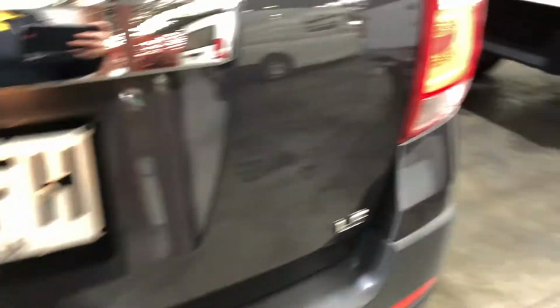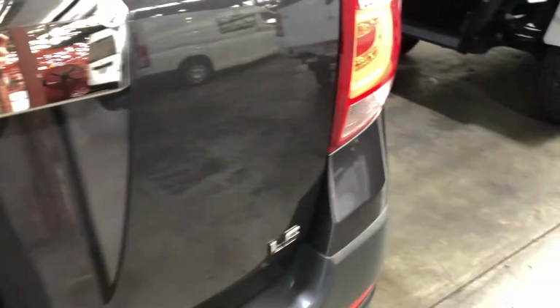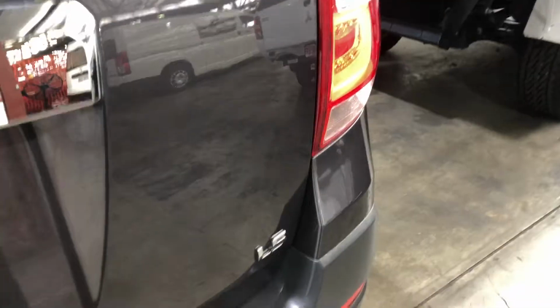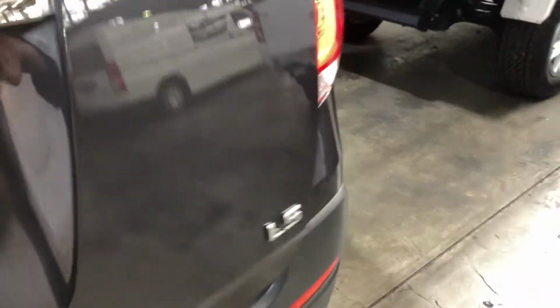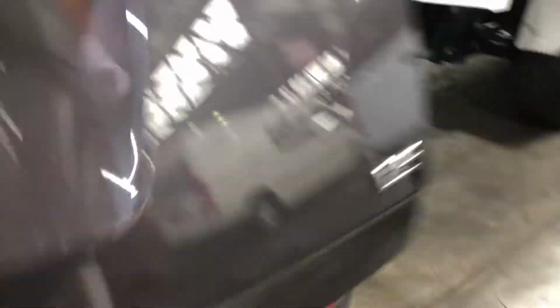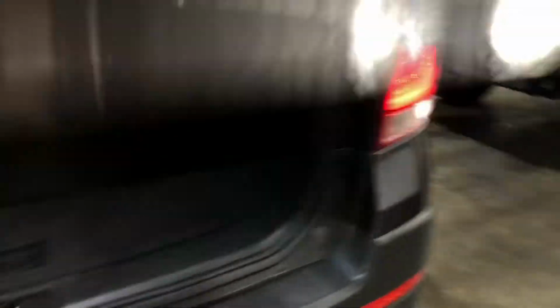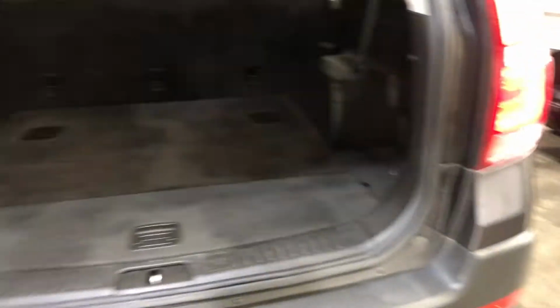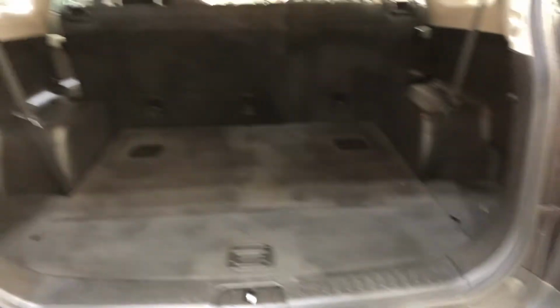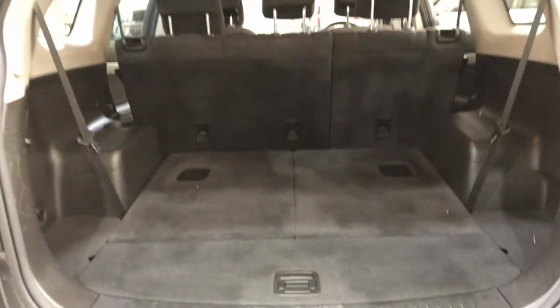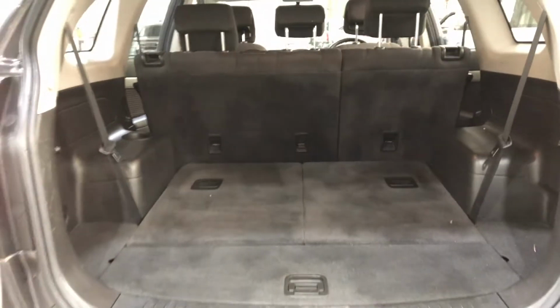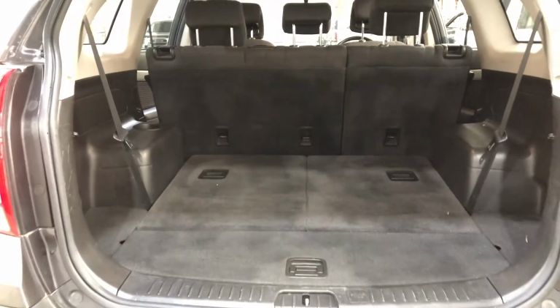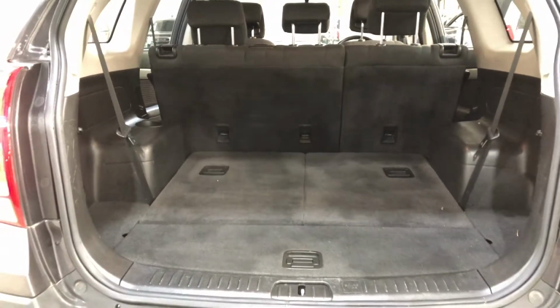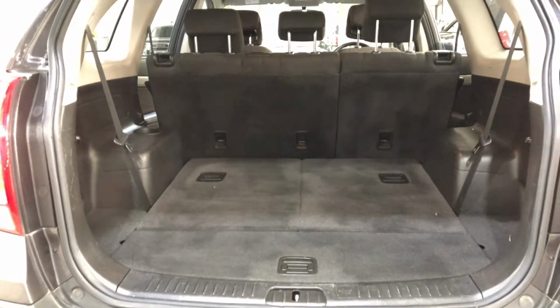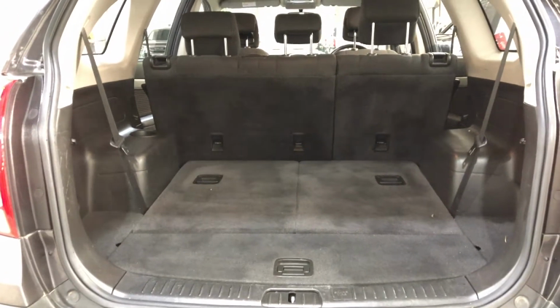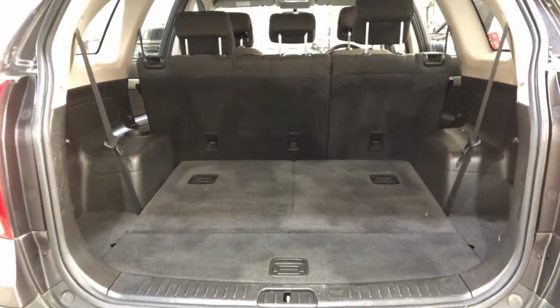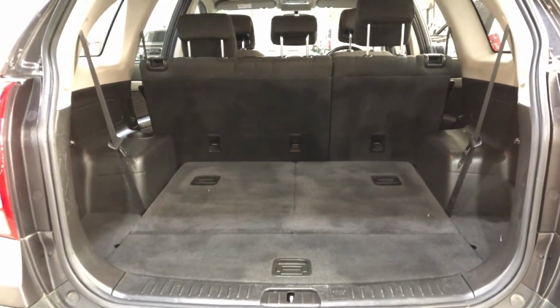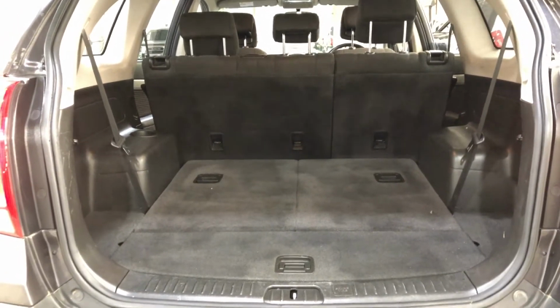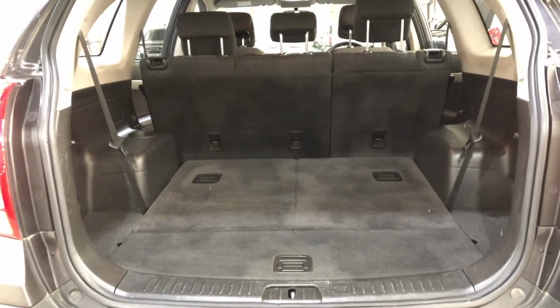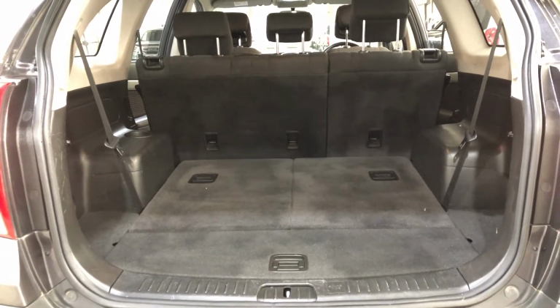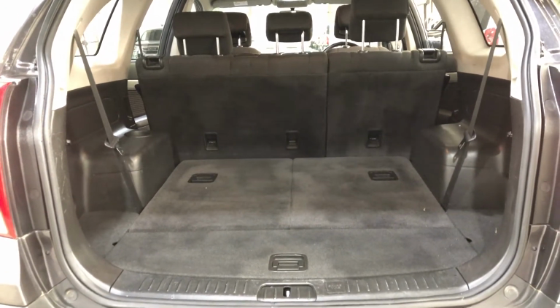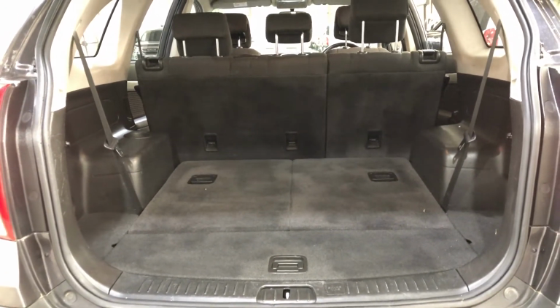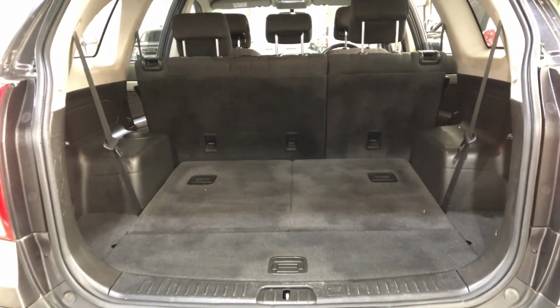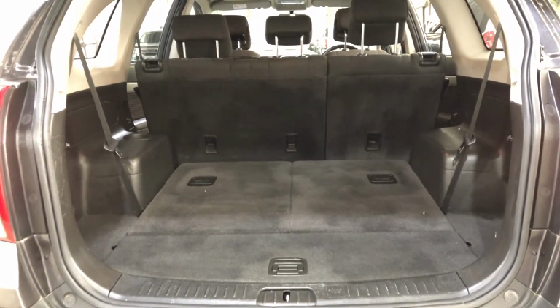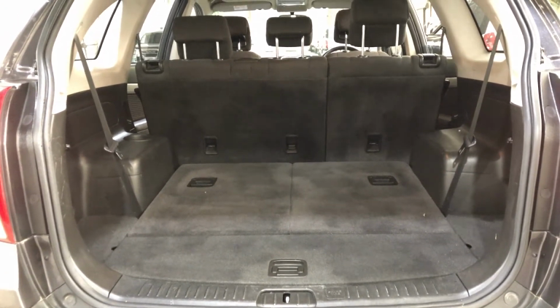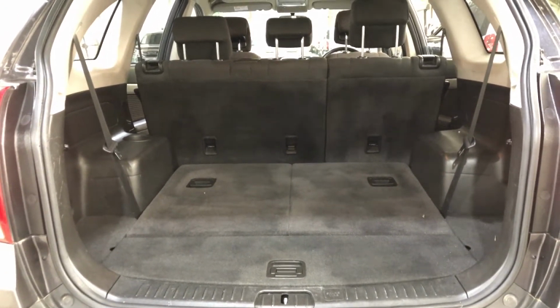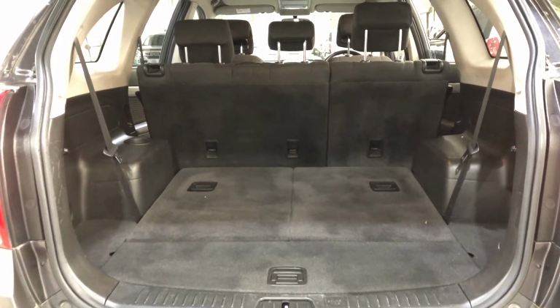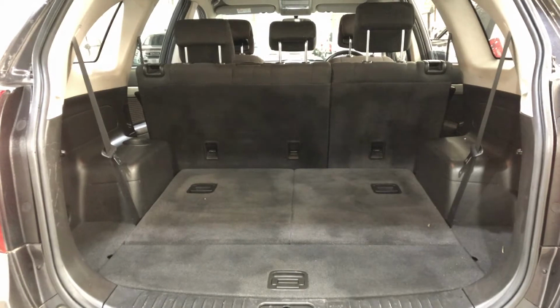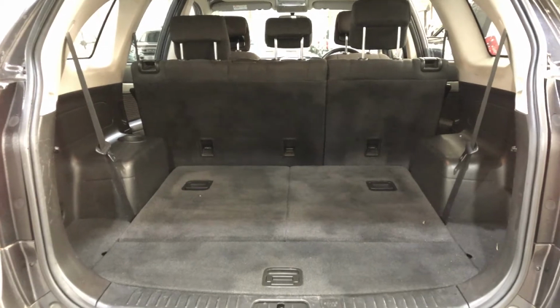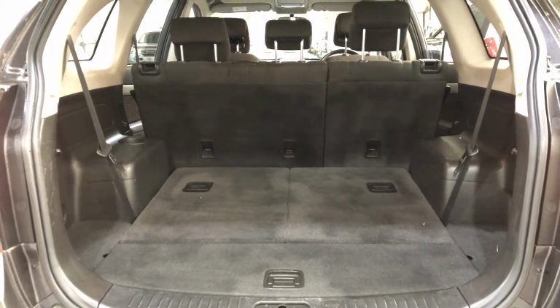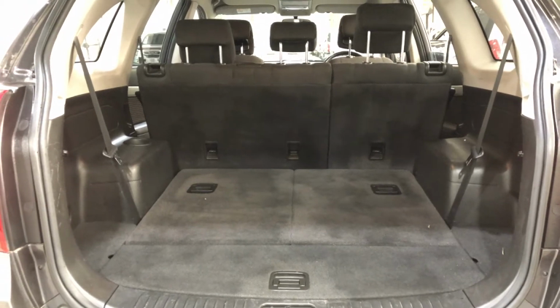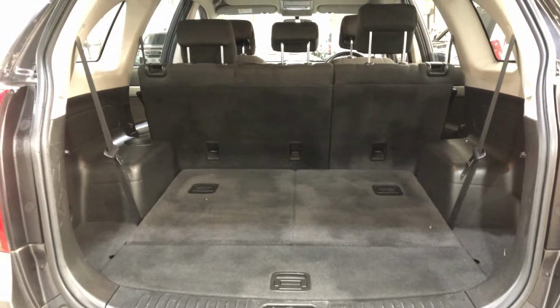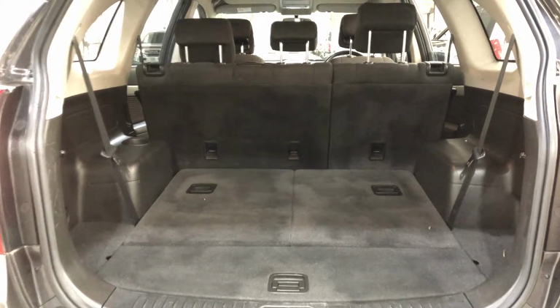This SUV comes with plenty of space in the boot, folds out to be a 7-seater, or all rear passenger seats fold forward if you're looking for any extra room.